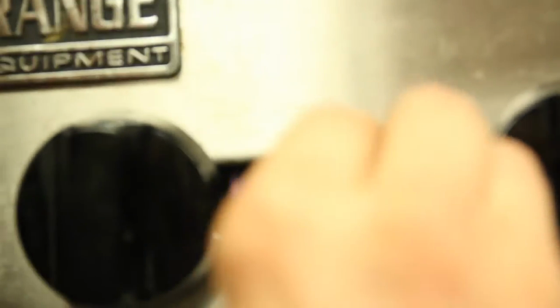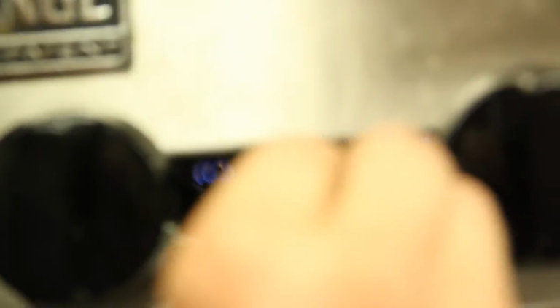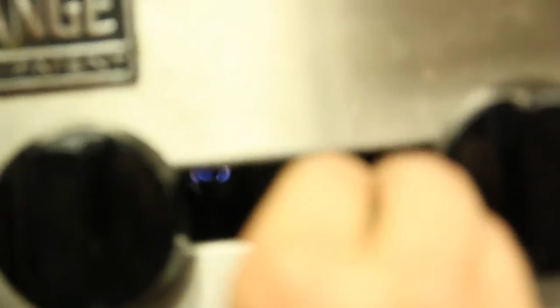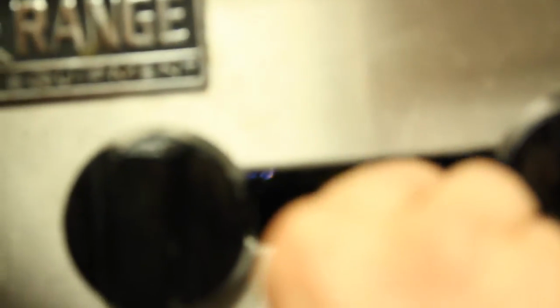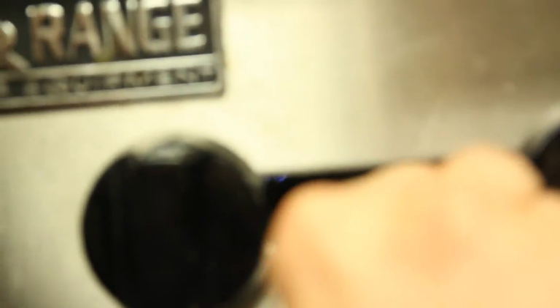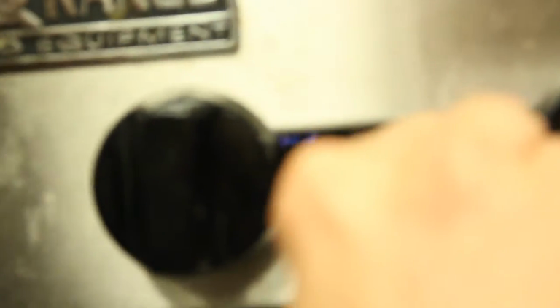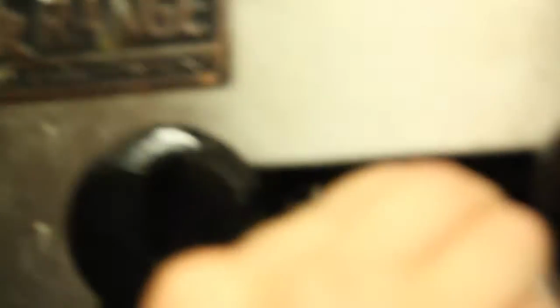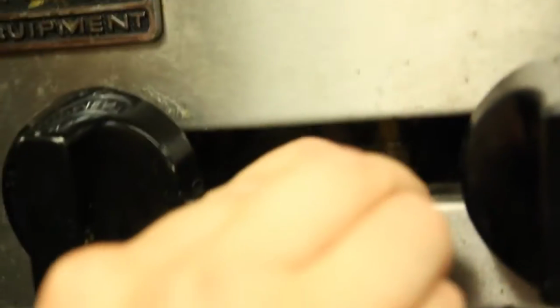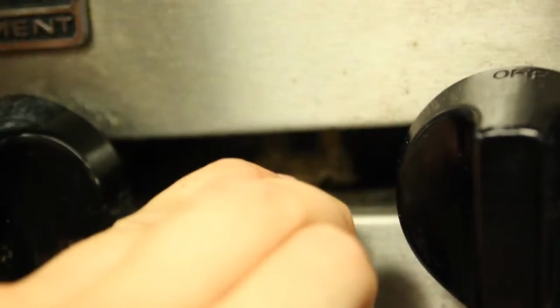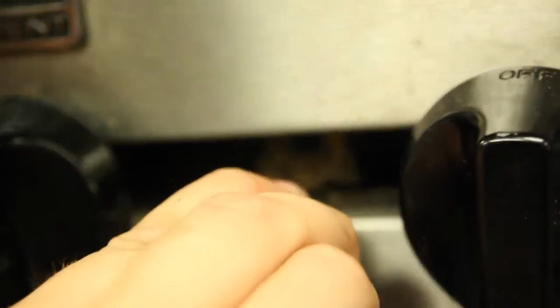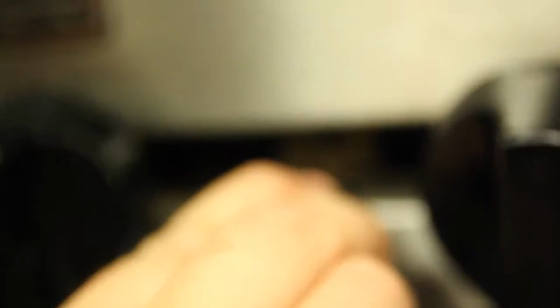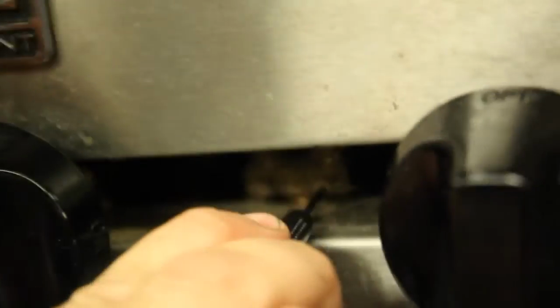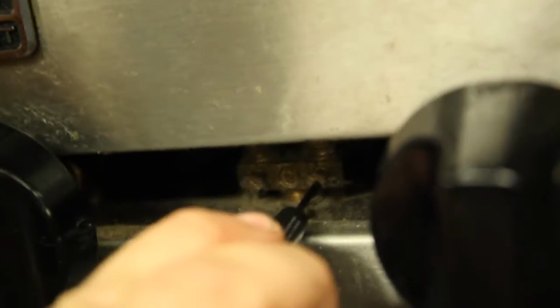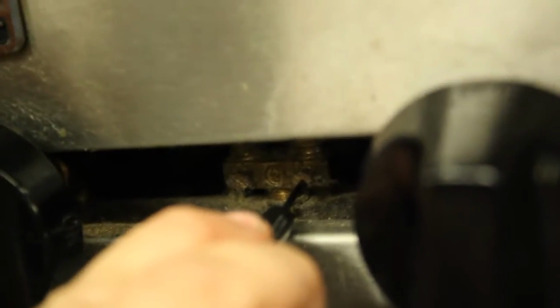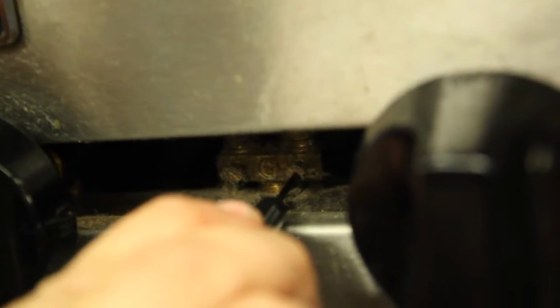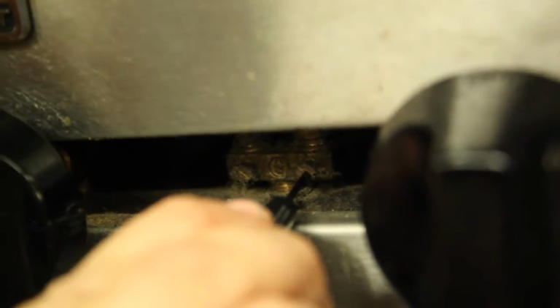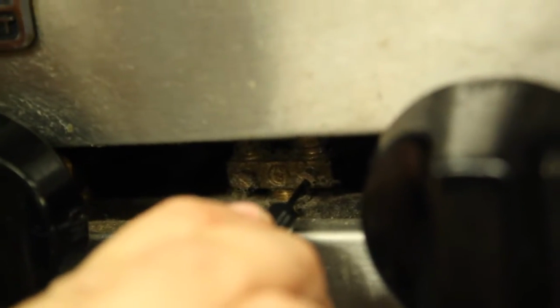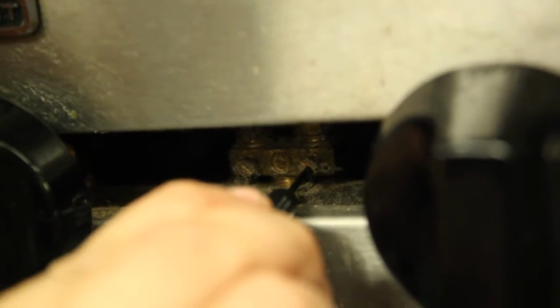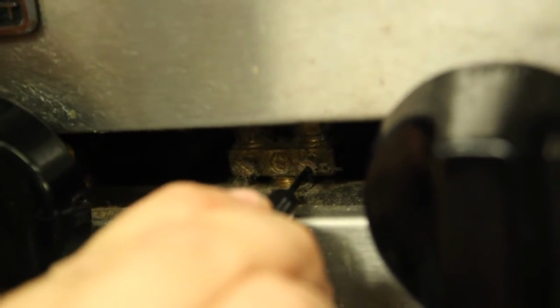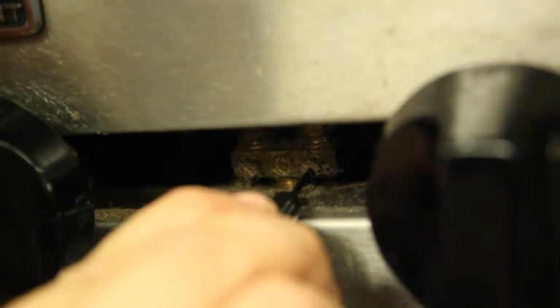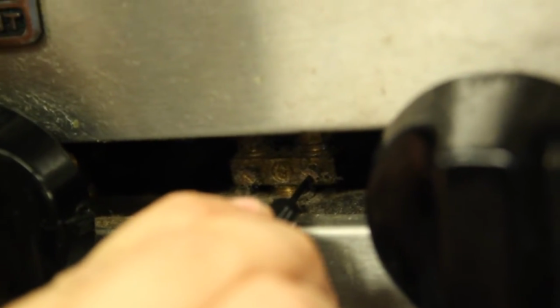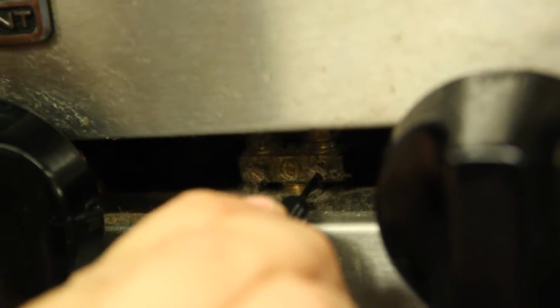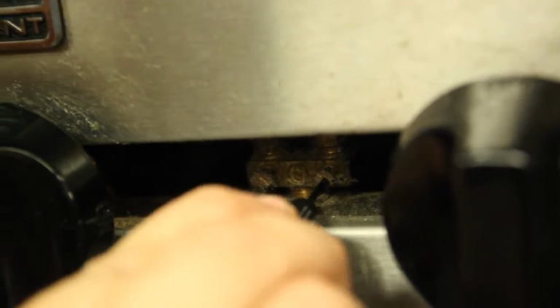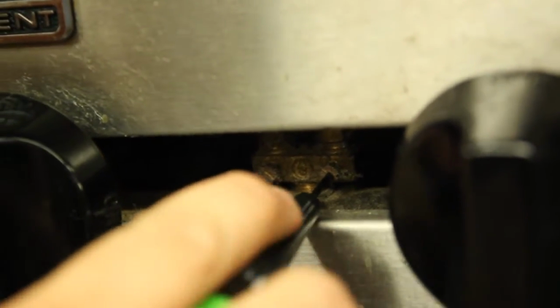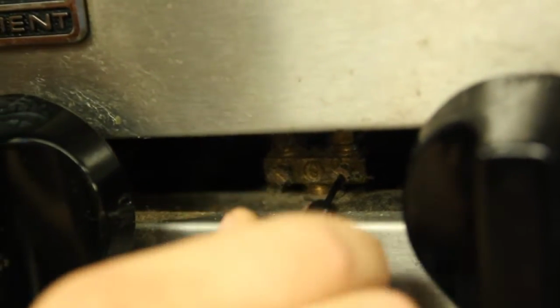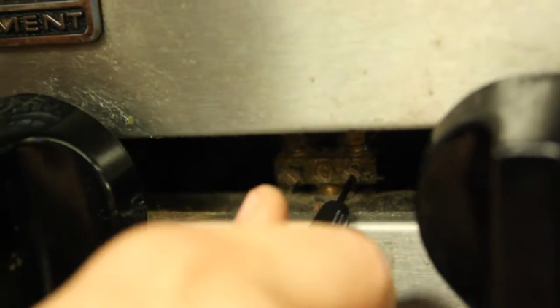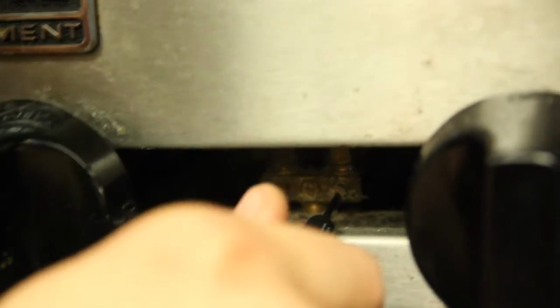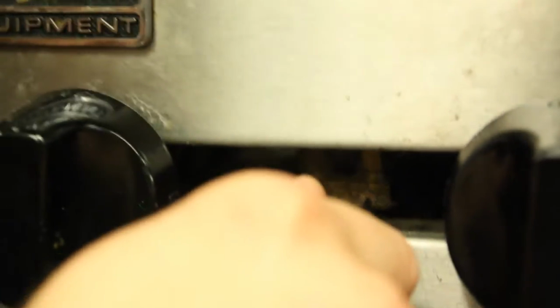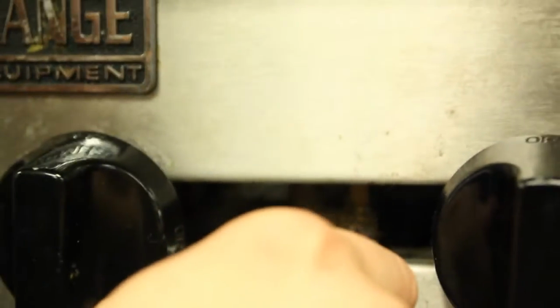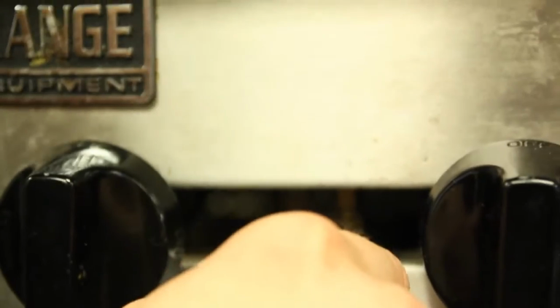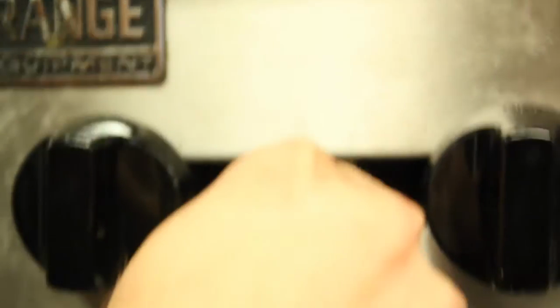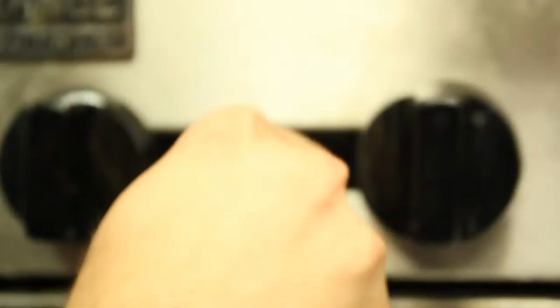On the screw here: righty tighty, lefty loosey. If you go right, it will shrink your flame by closing the hole in there. Left, it will open up the hole and increase your flame size.